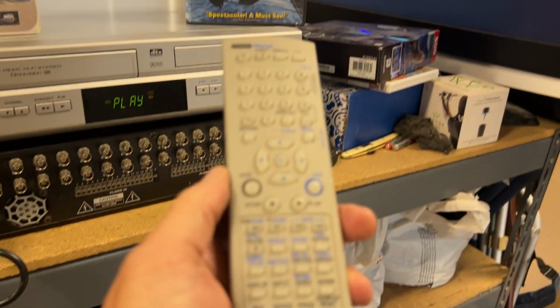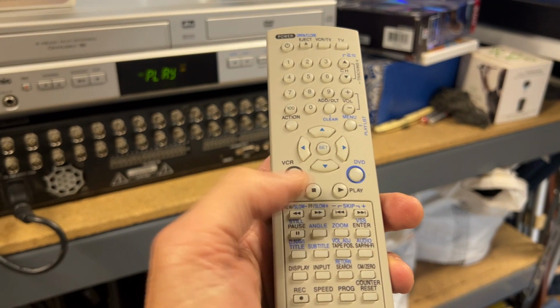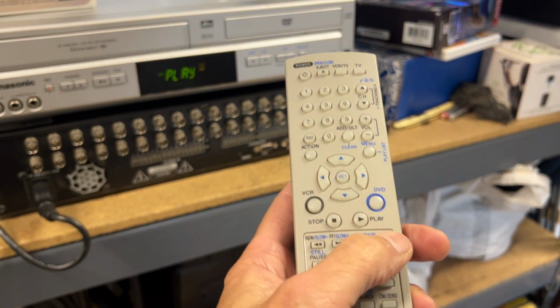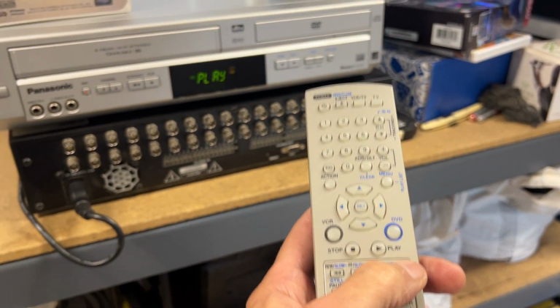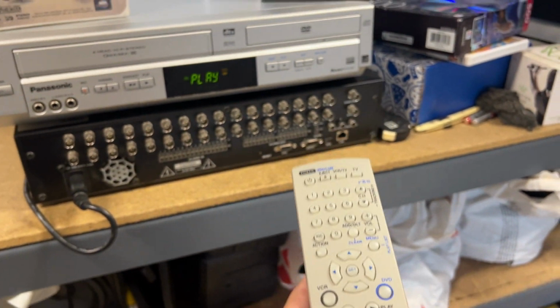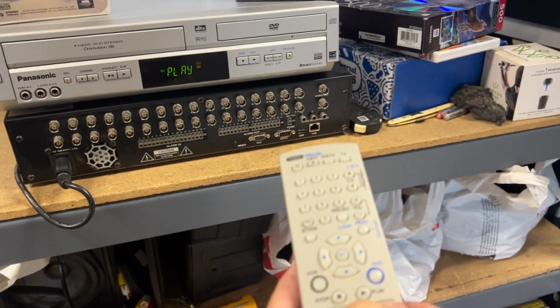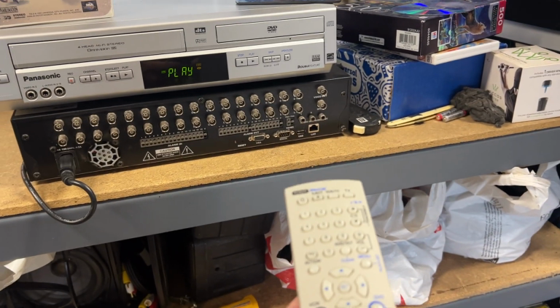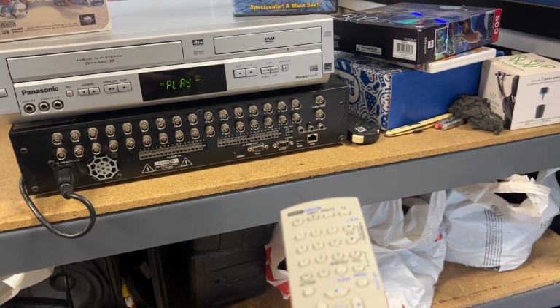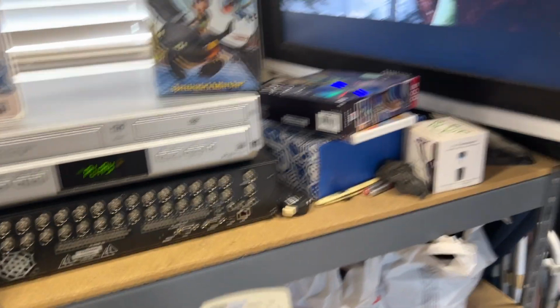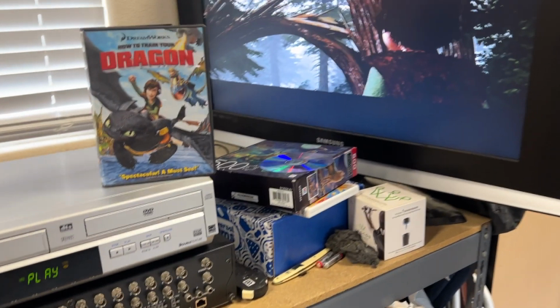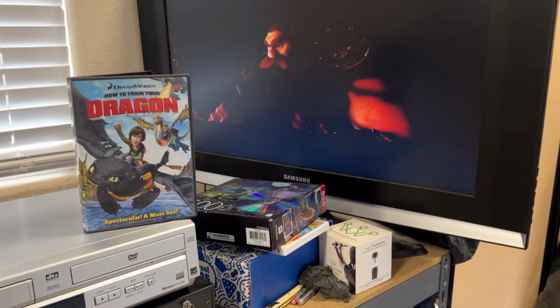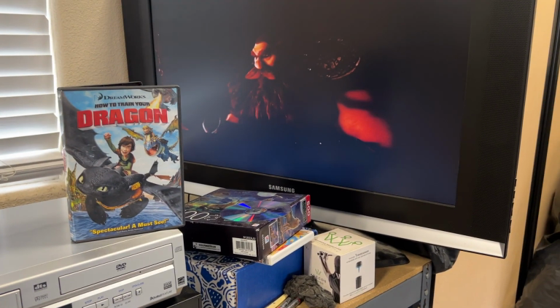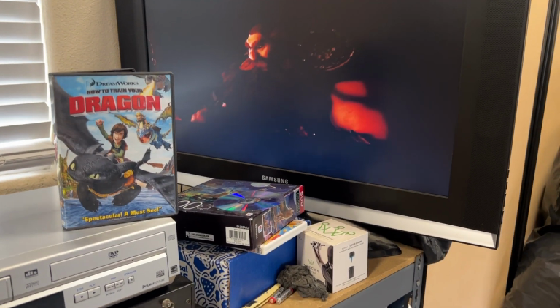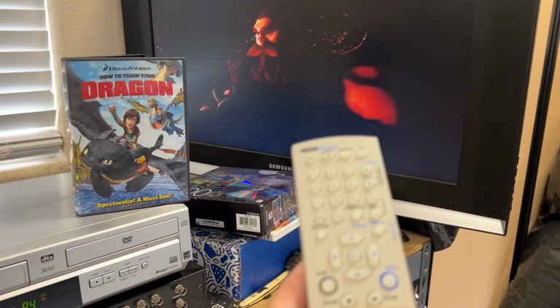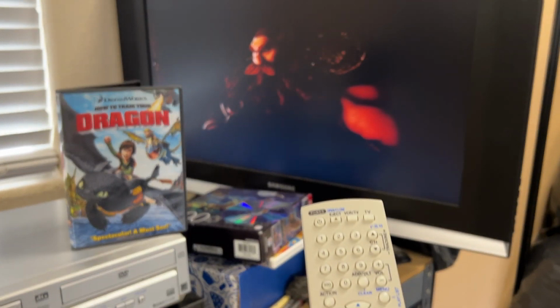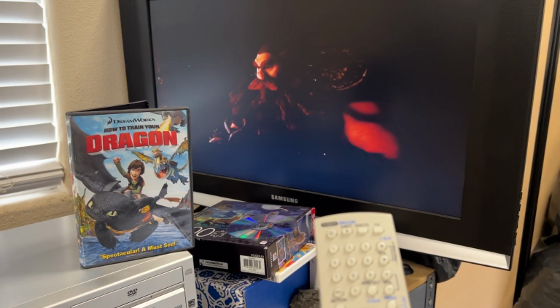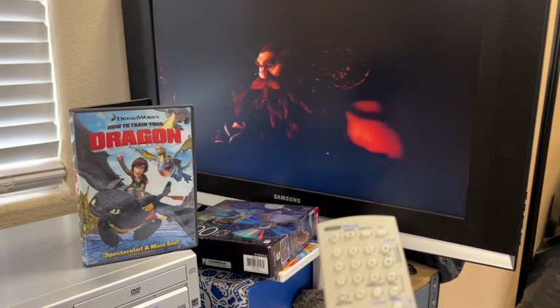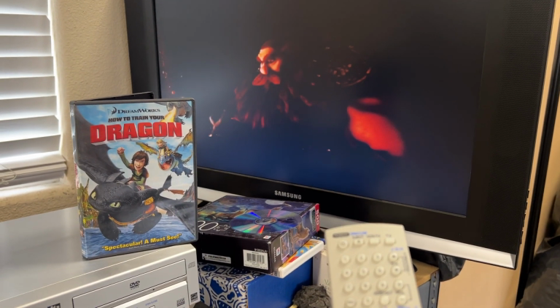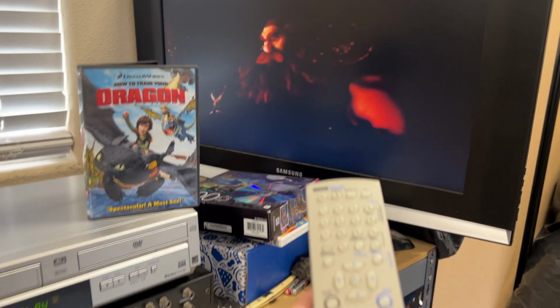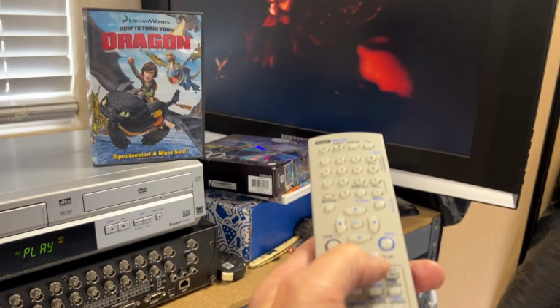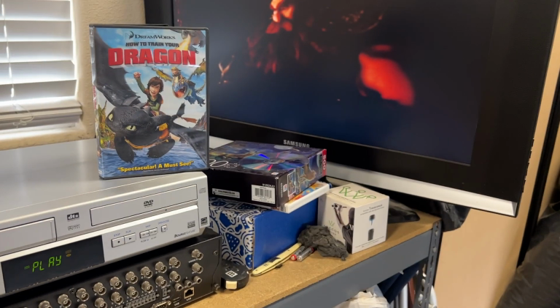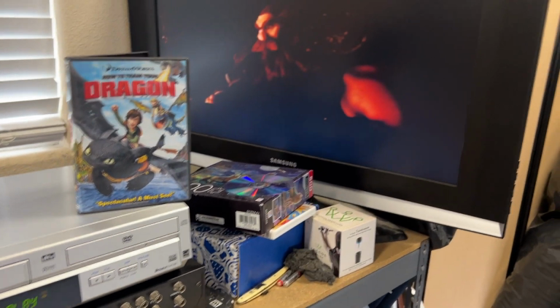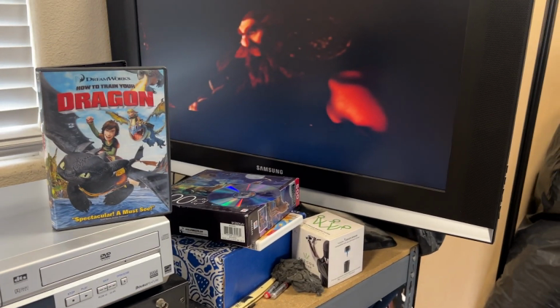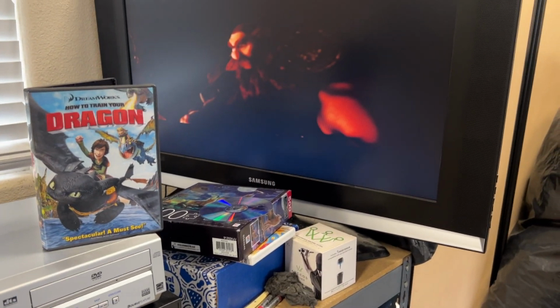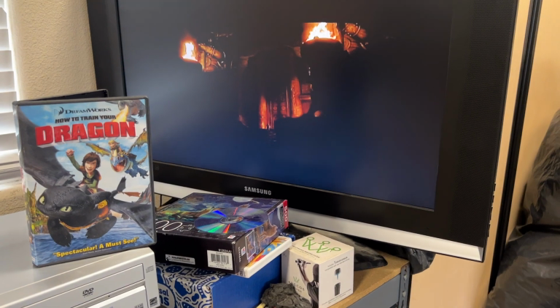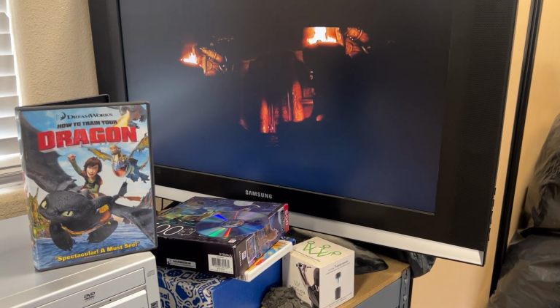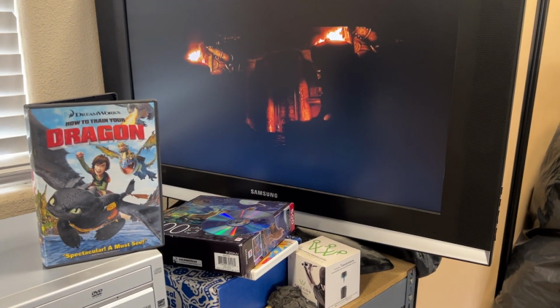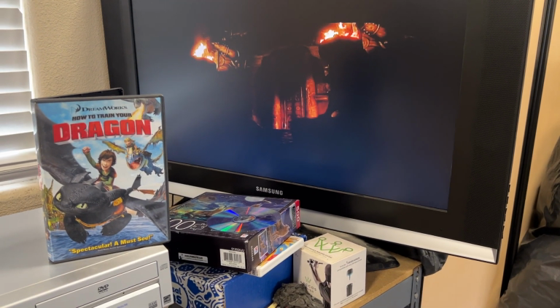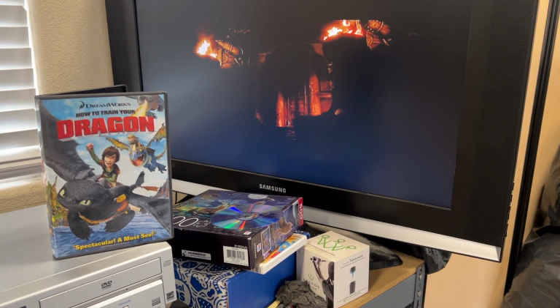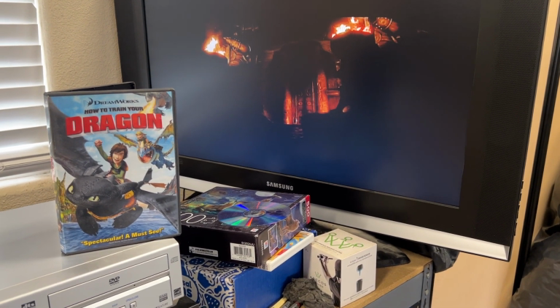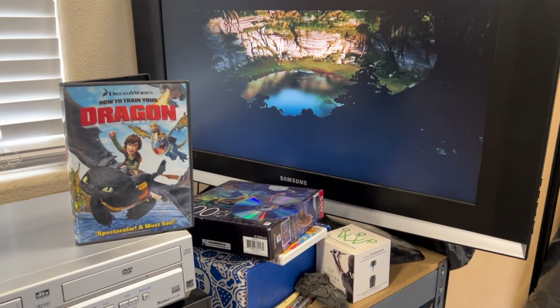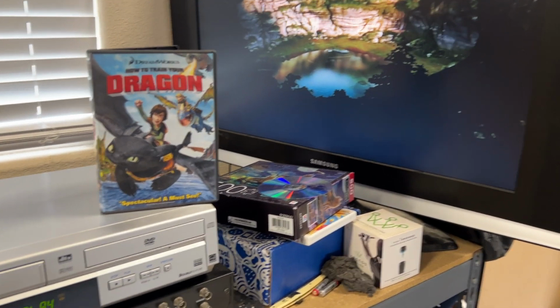I'll go ahead and skip it over to the next chapter and then the next chapter. Skip it. Works great.